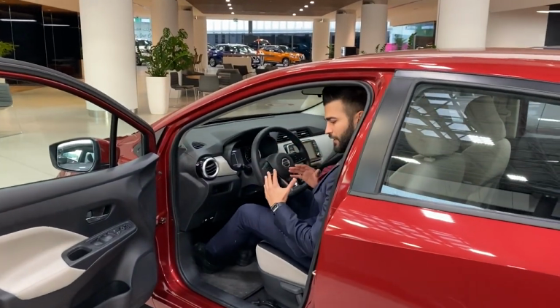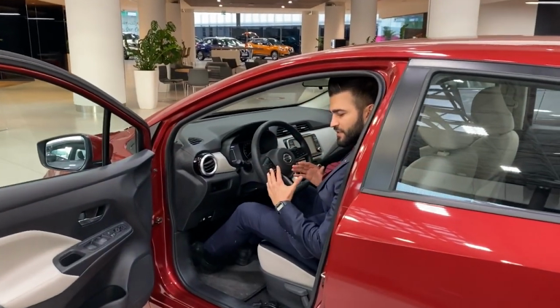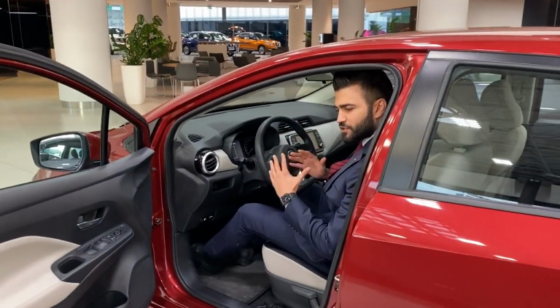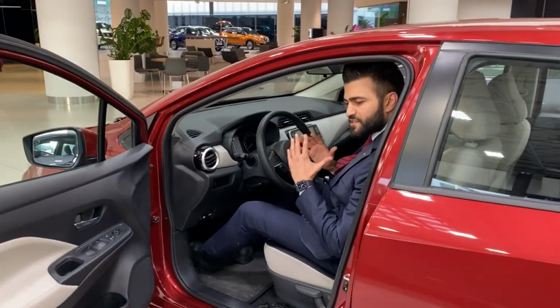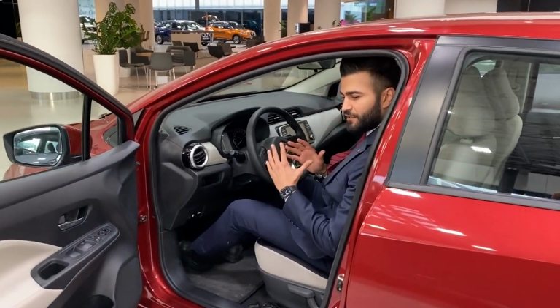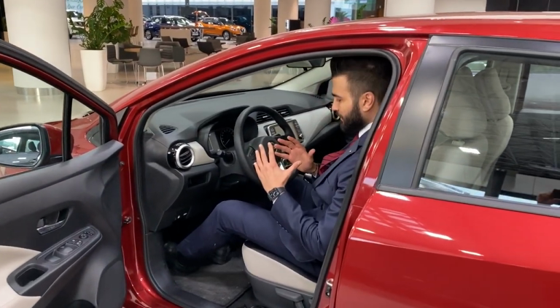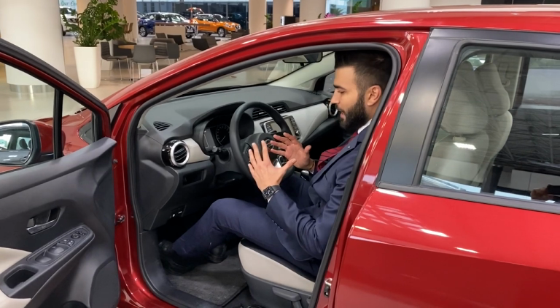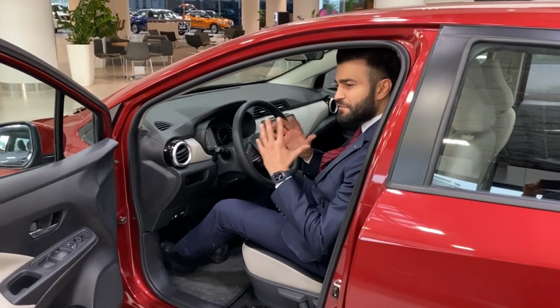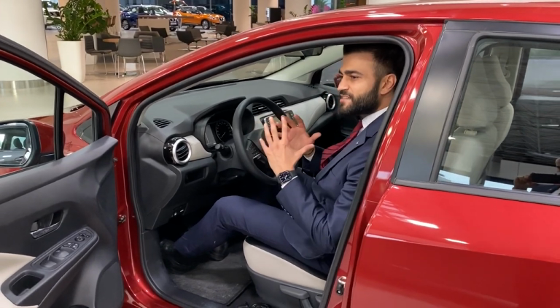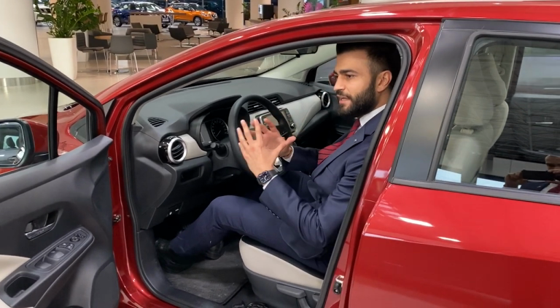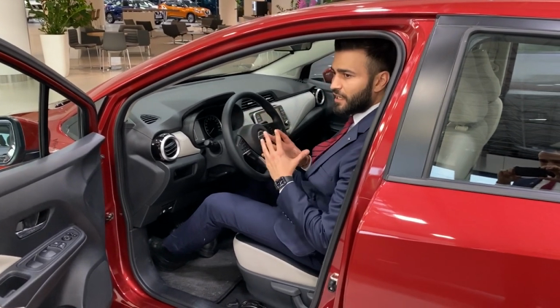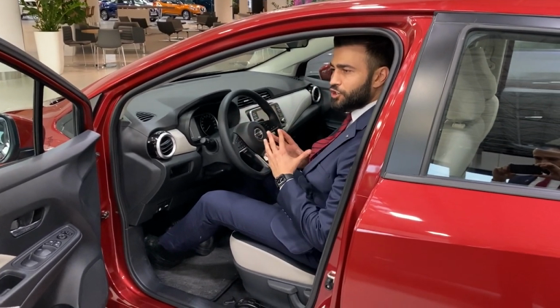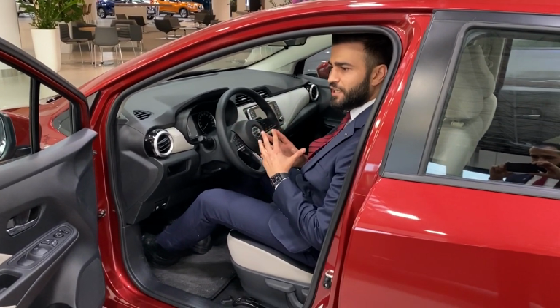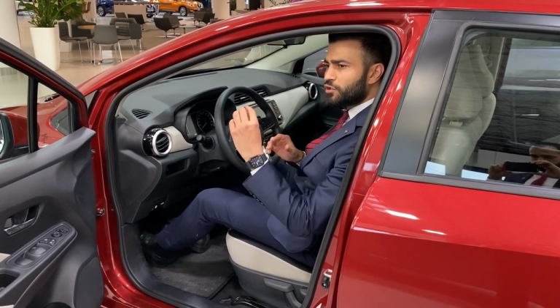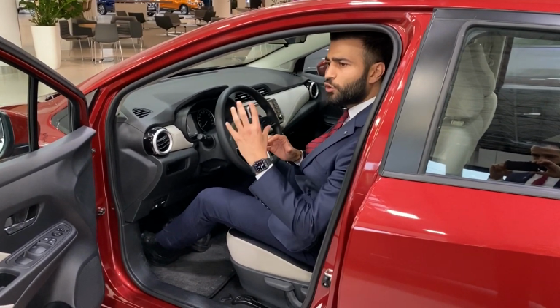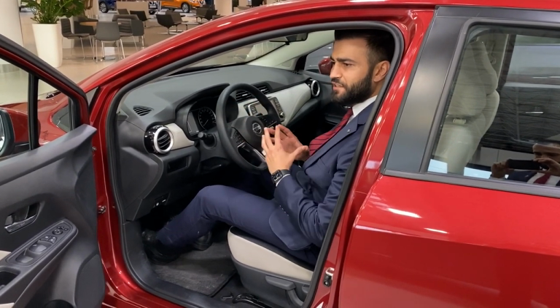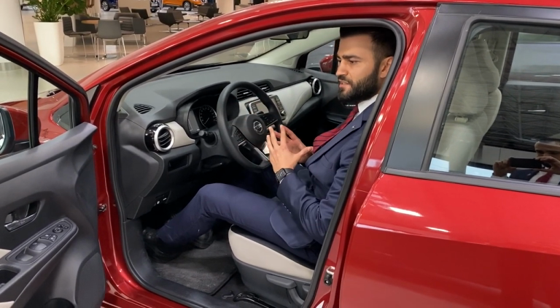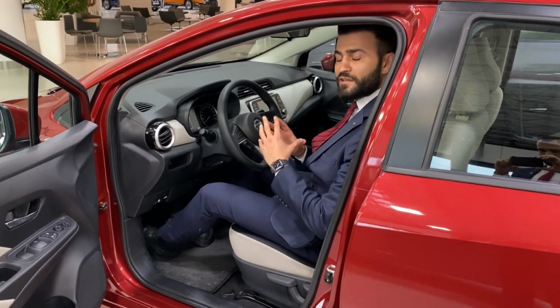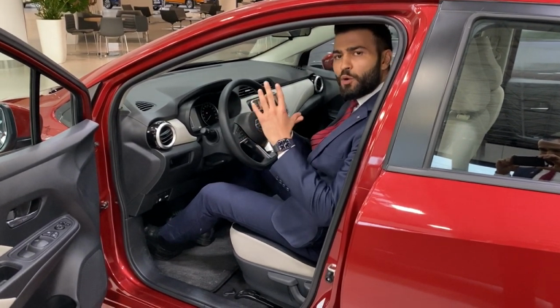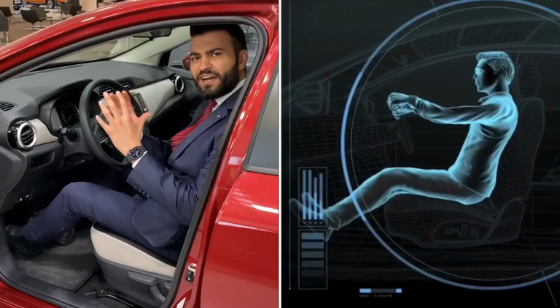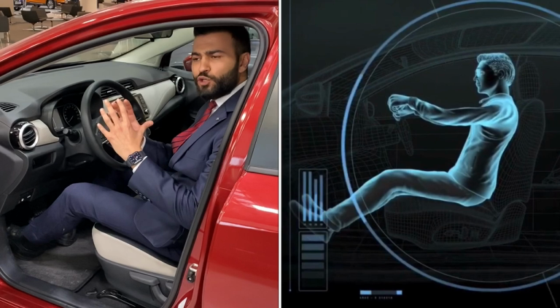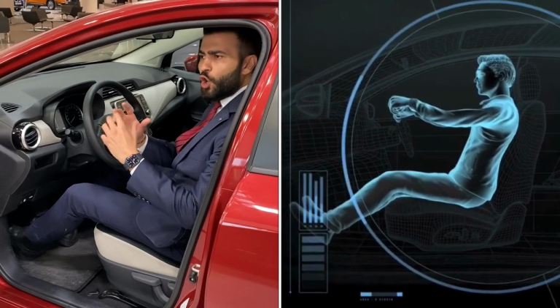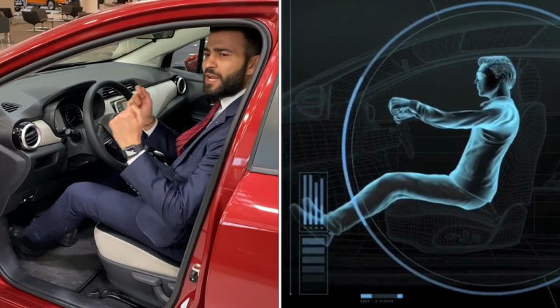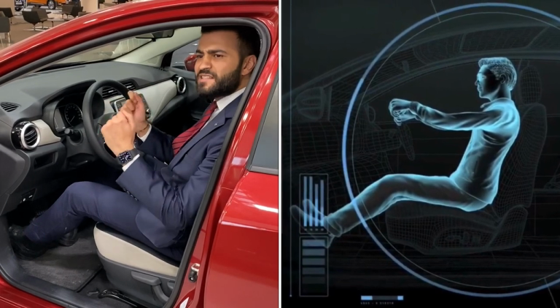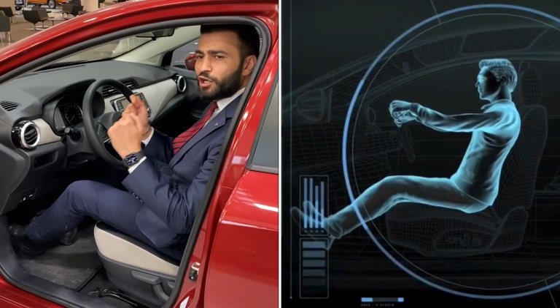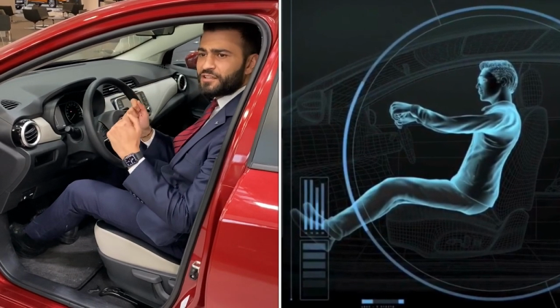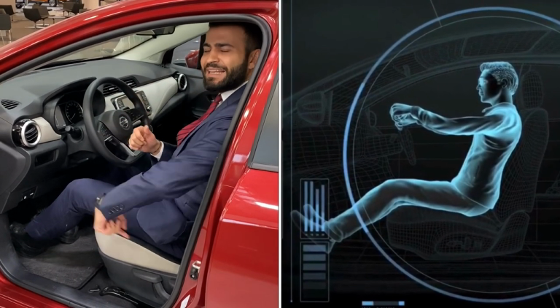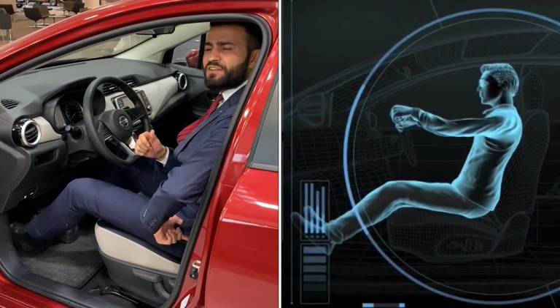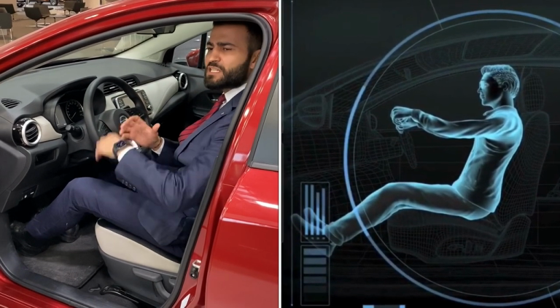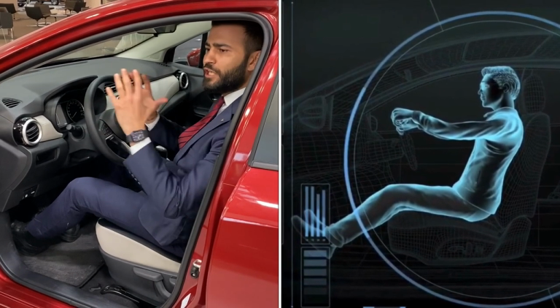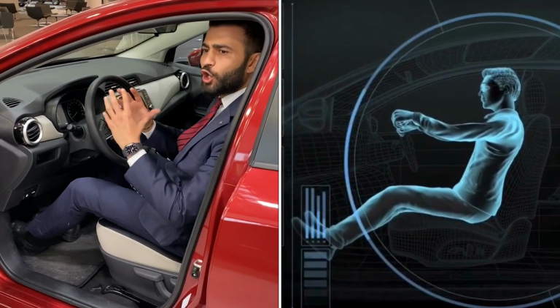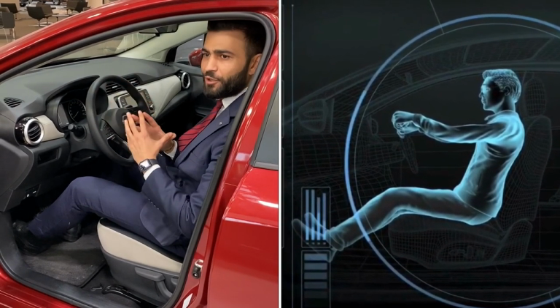The seats of the Sunny feature Nissan's latest technology called zero gravity seats, providing amazing comfort and less fatigue, especially on long trips.